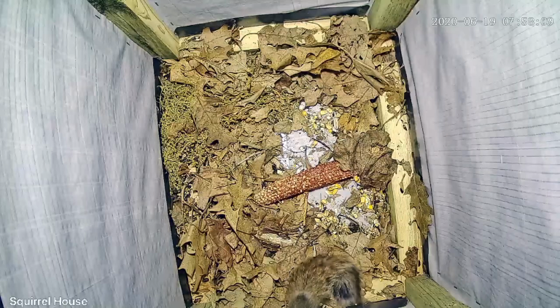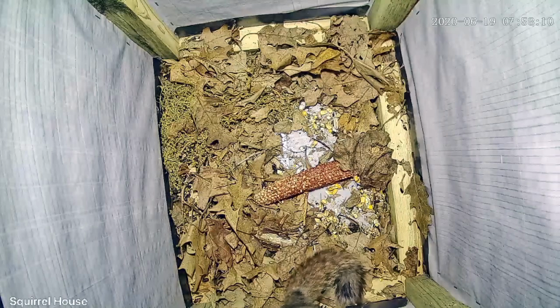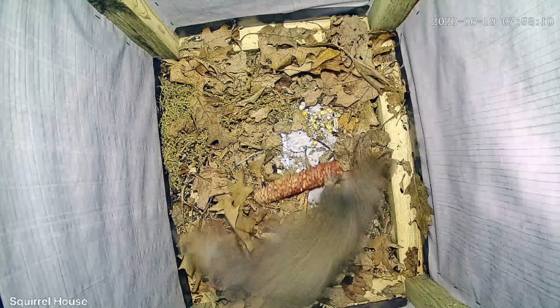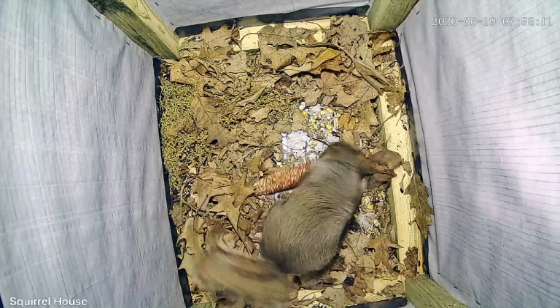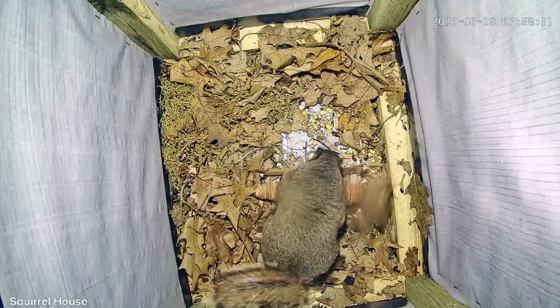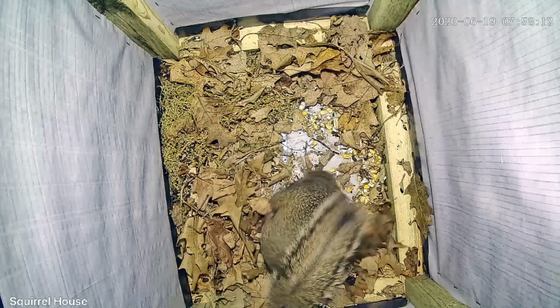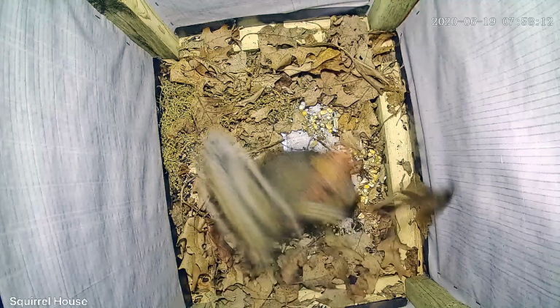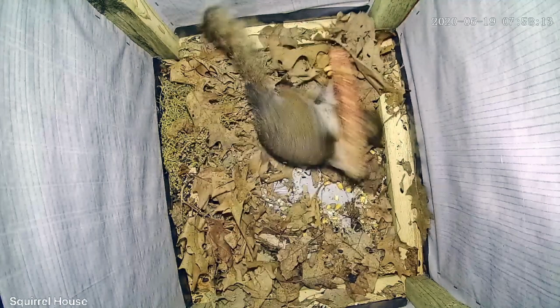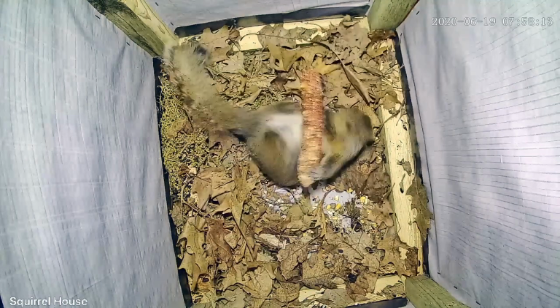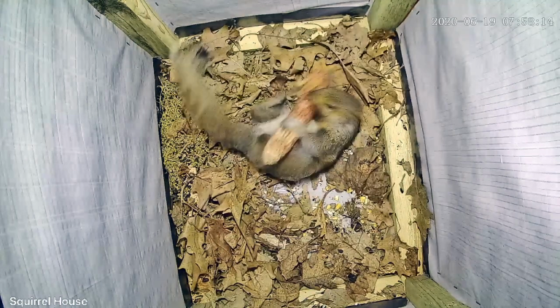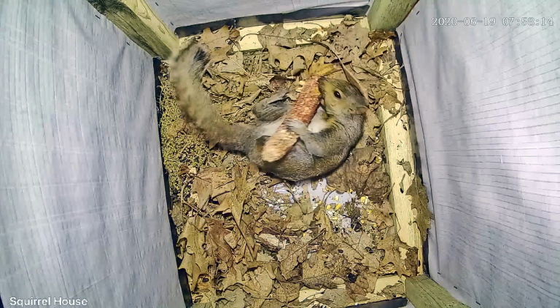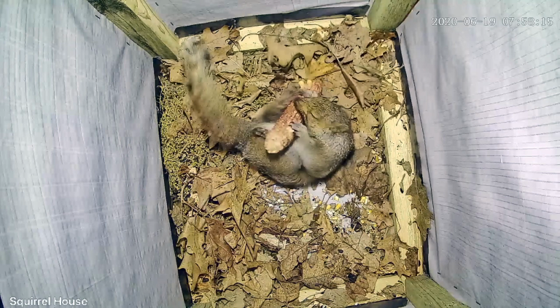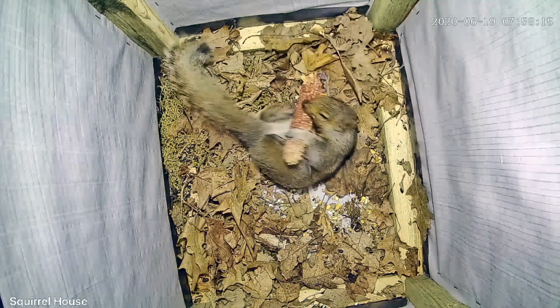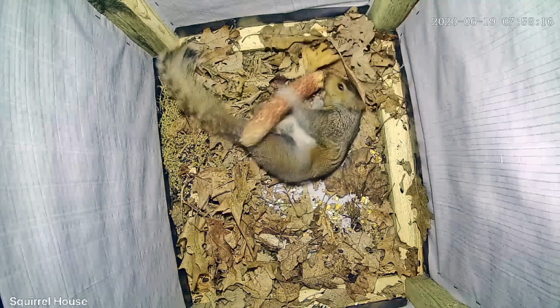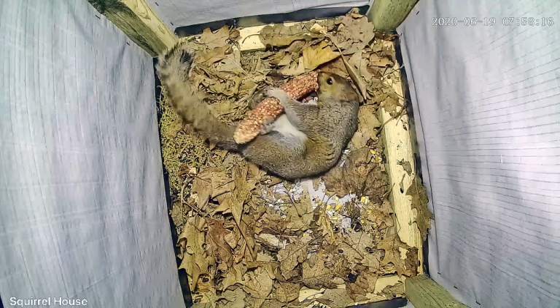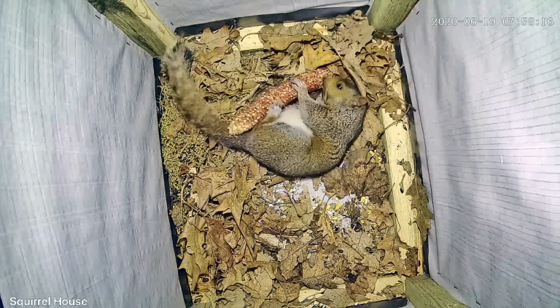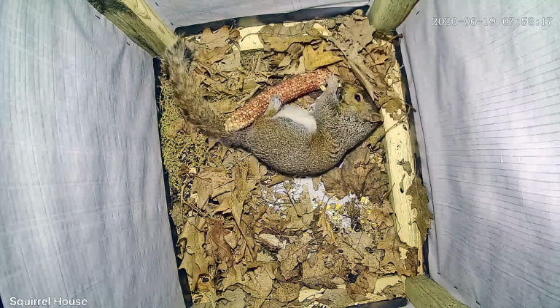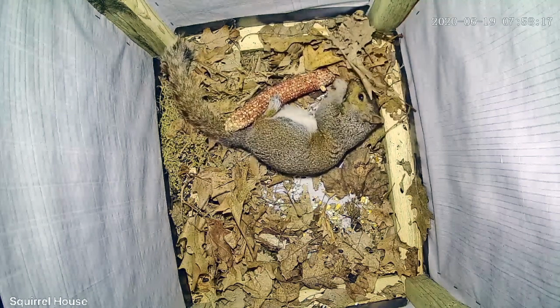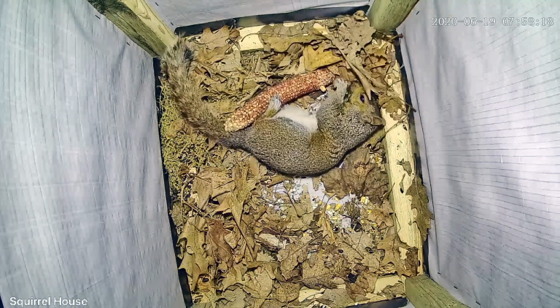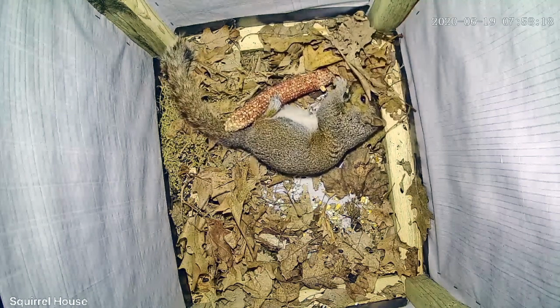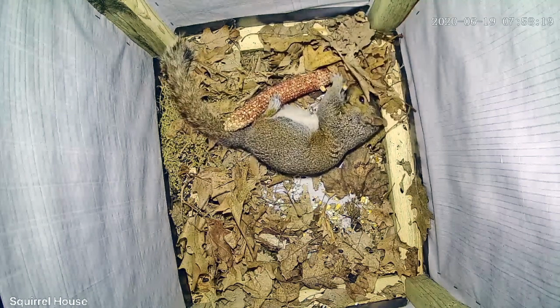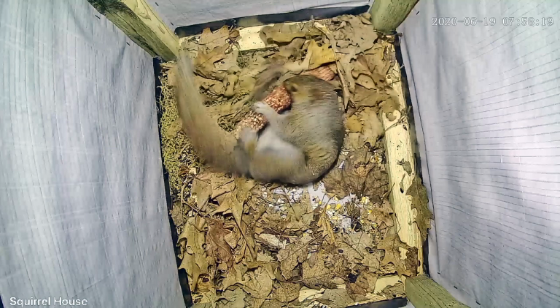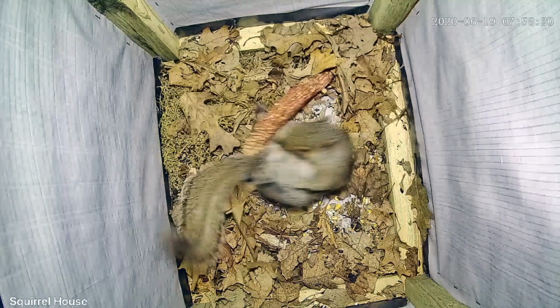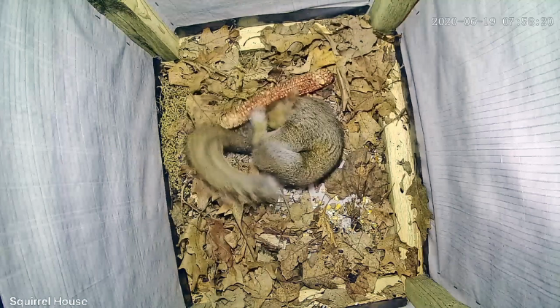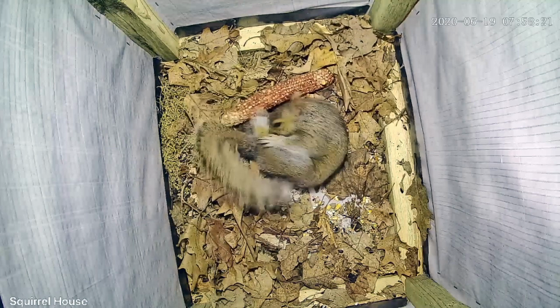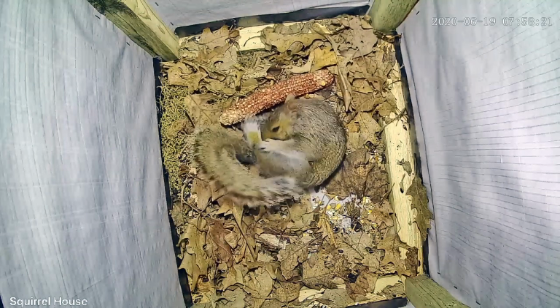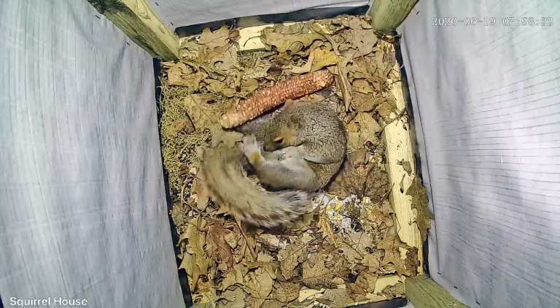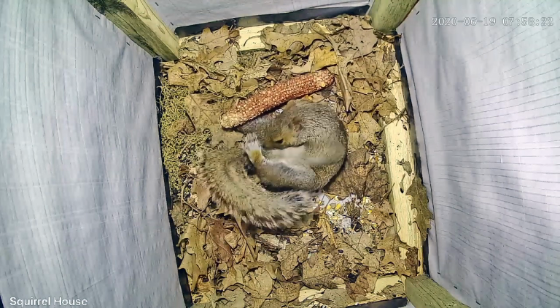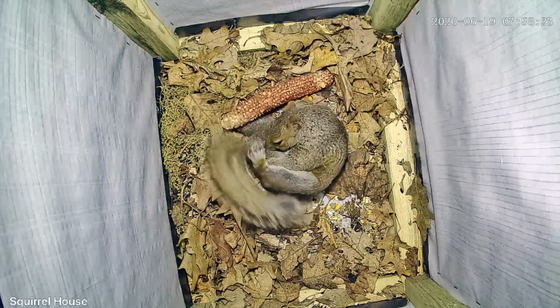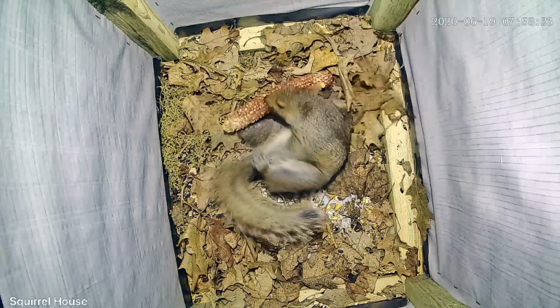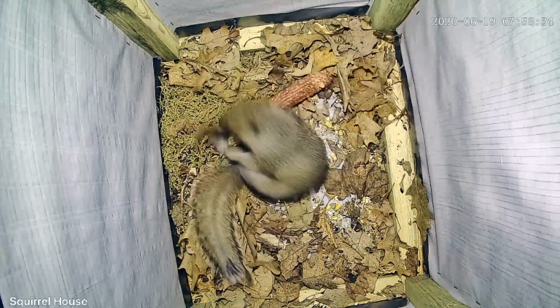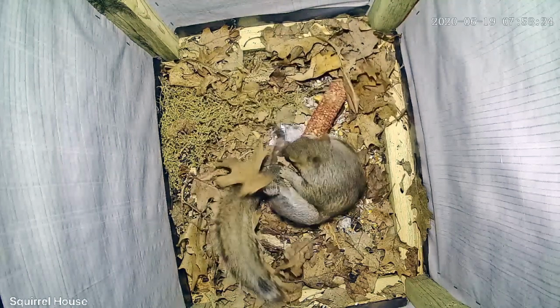Well, that's it for now. I just want to thank all of you for watching My Backyard Friends. If you haven't checked out part one and part two — showing the camera, the squirrel house, and the installation into the tree — I encourage you to do so. Thank you.